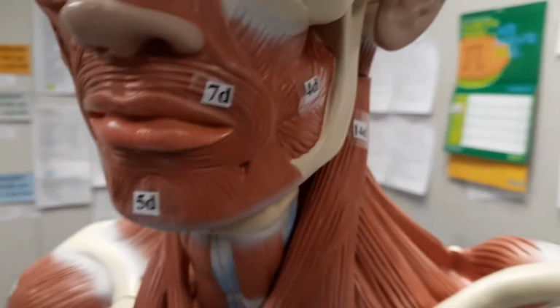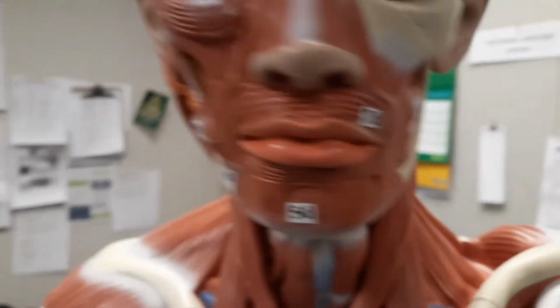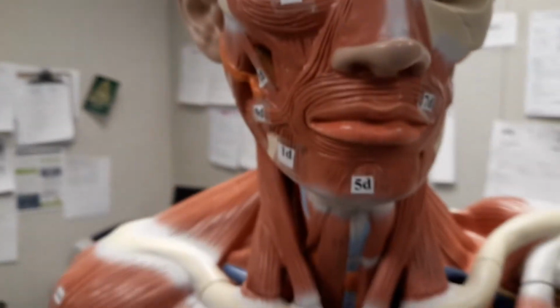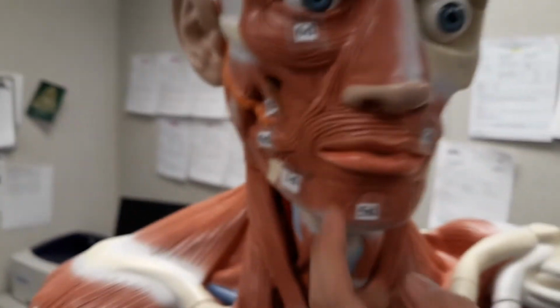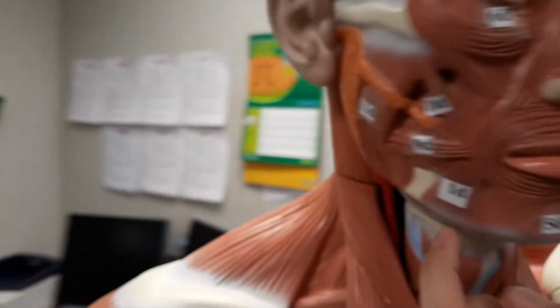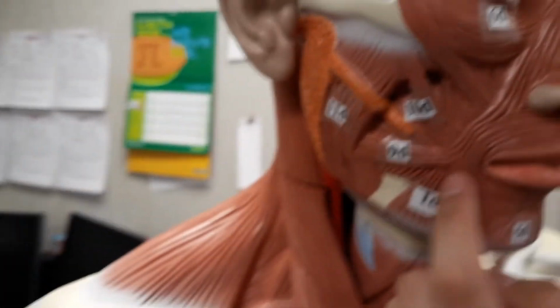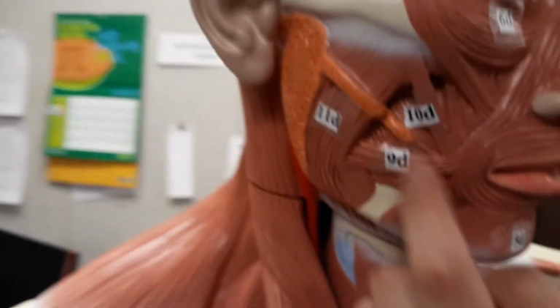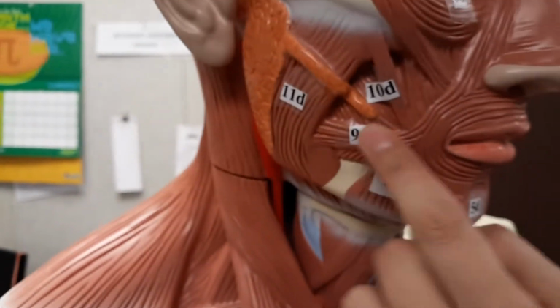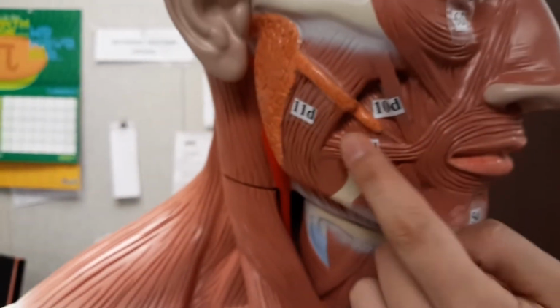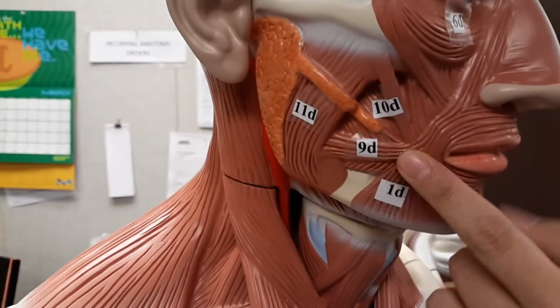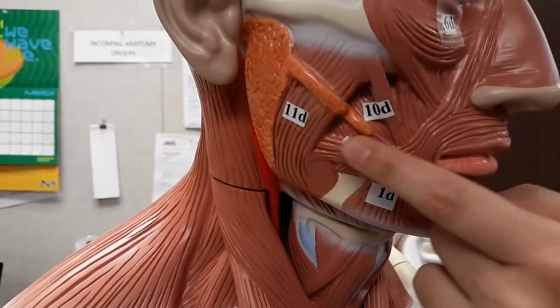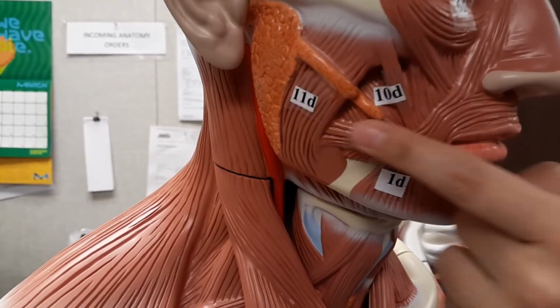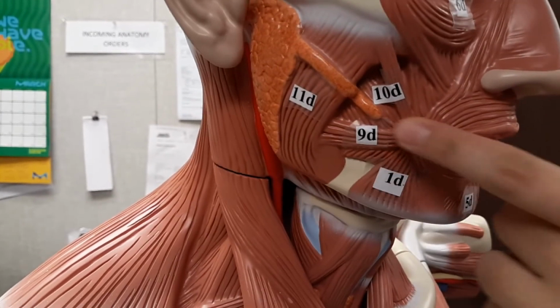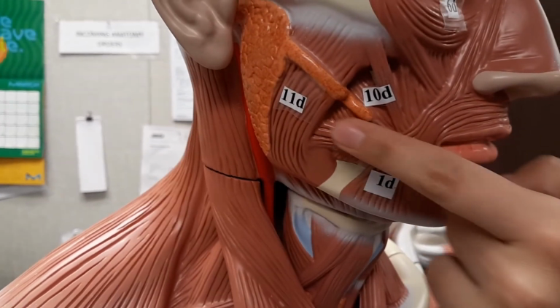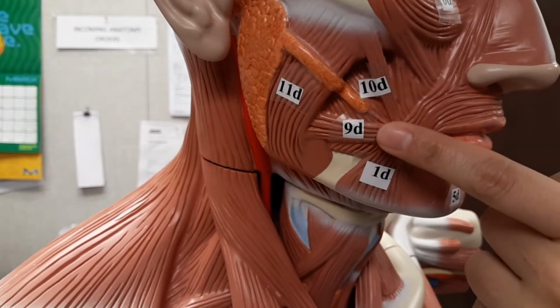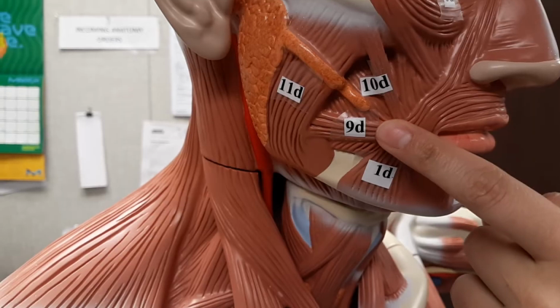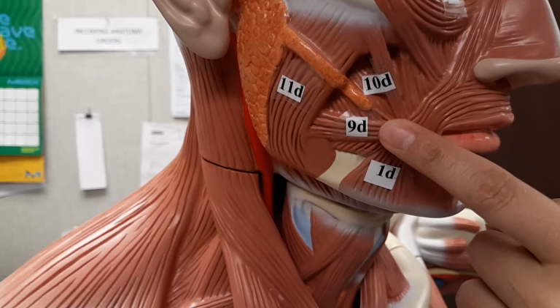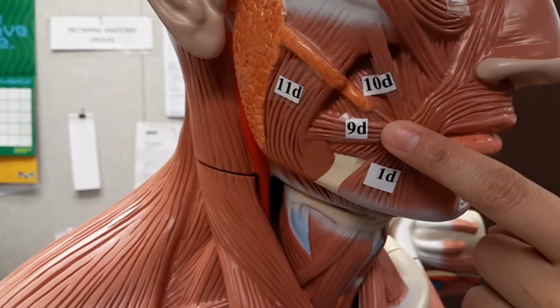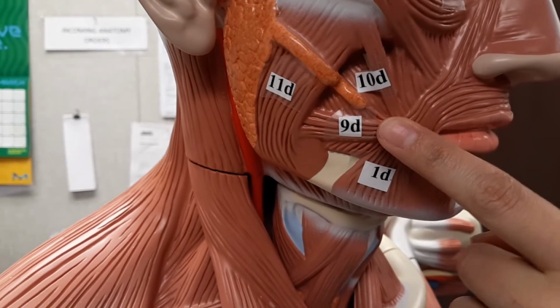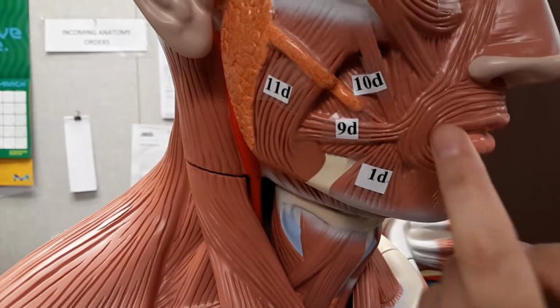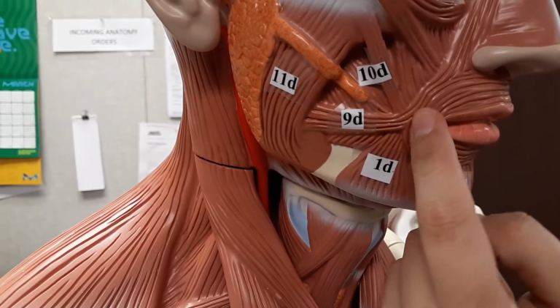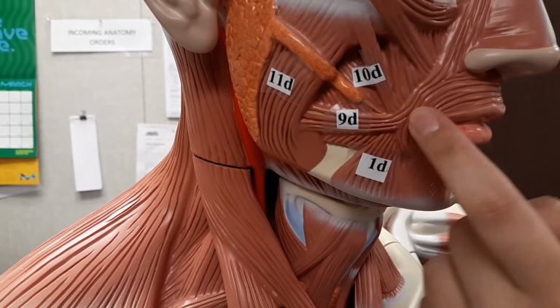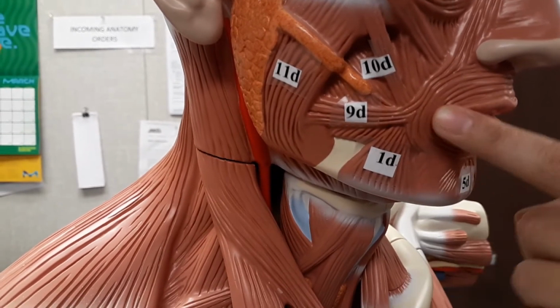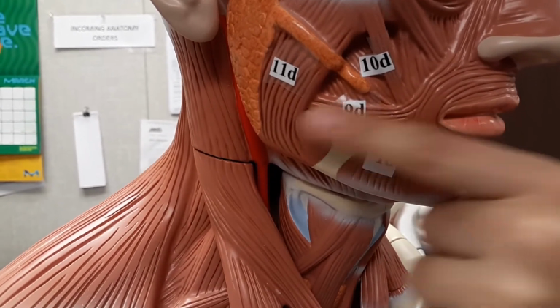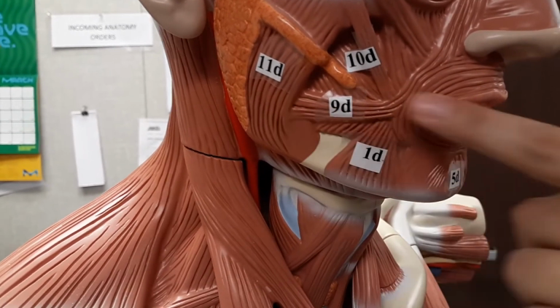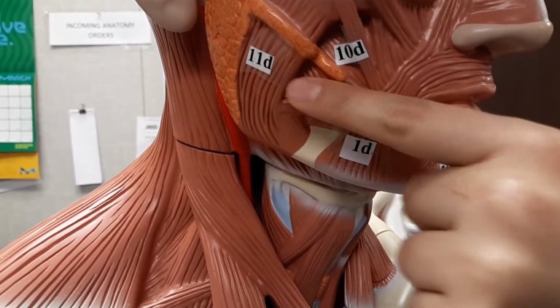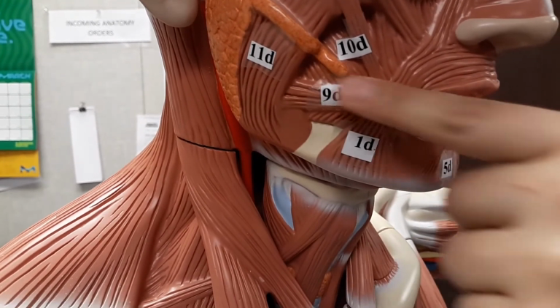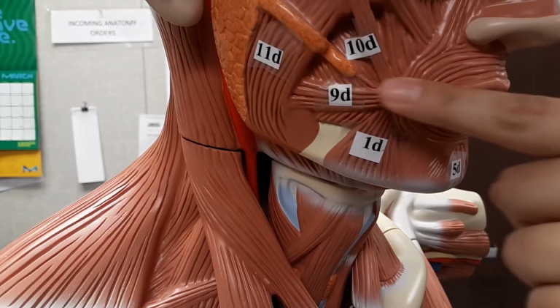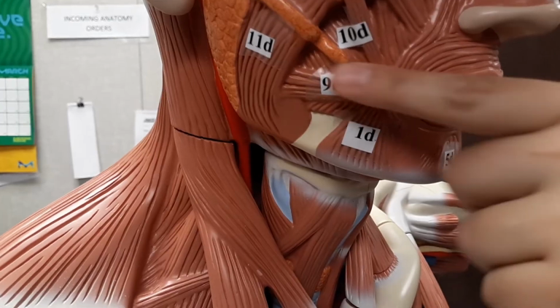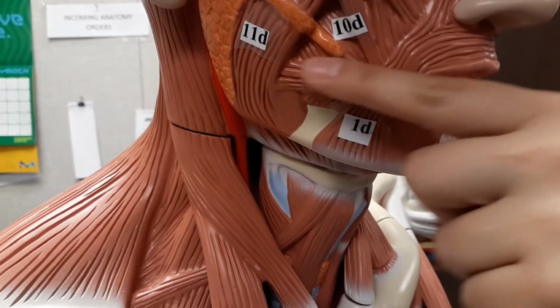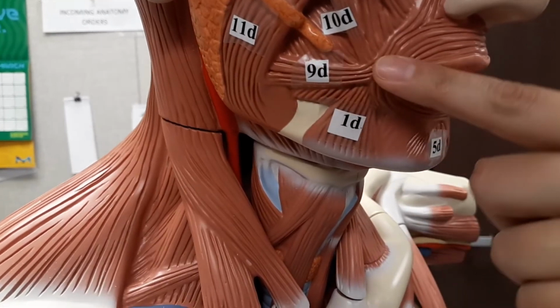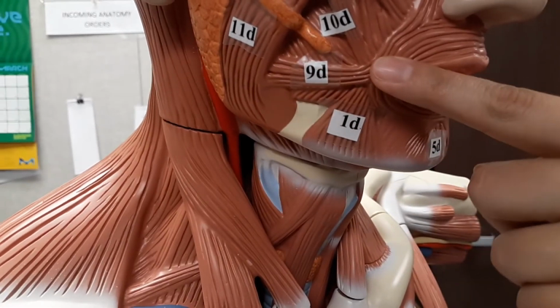Next, we're going to go to the risorius. This is more superficial. The risorius muscle is going to draw the angle of the mouth — this corner — laterally. It's like when you're grimacing or making a forced smile.